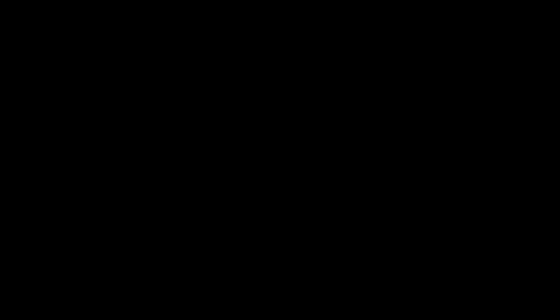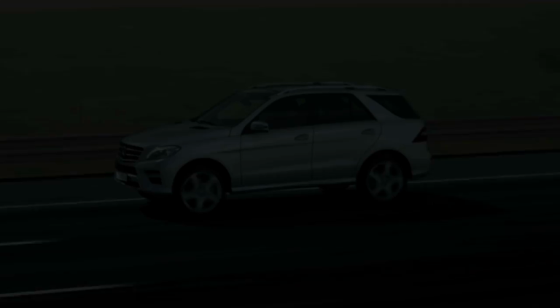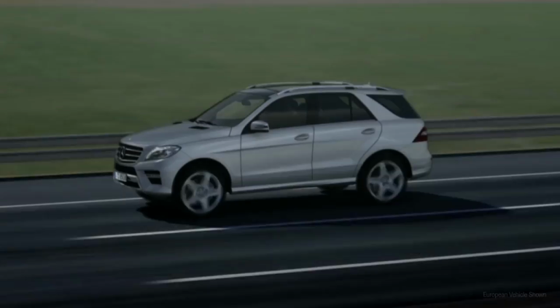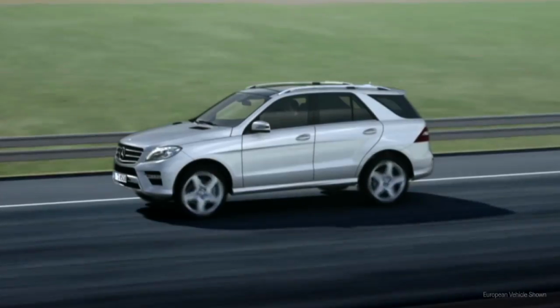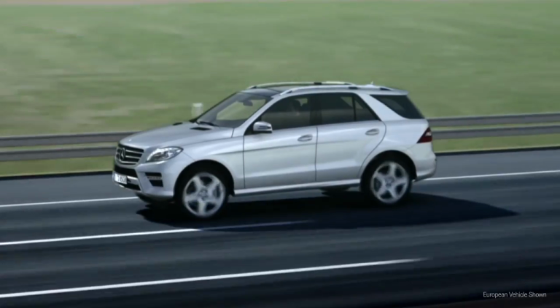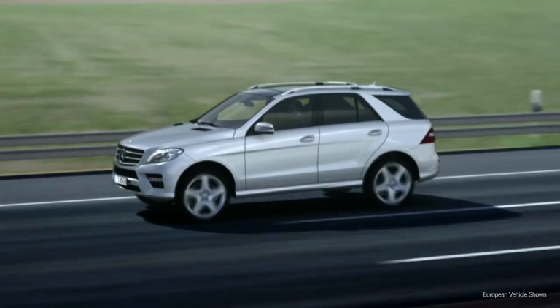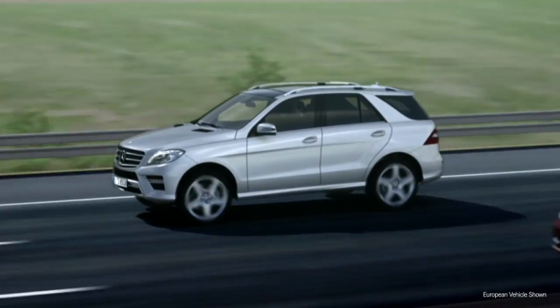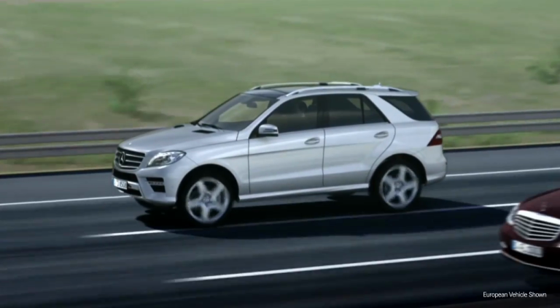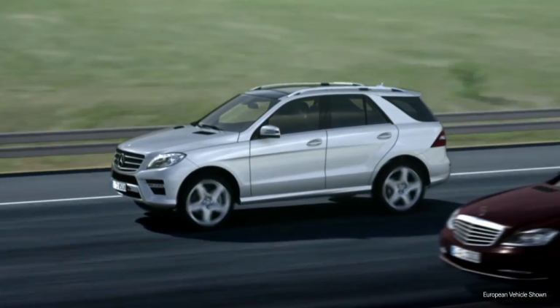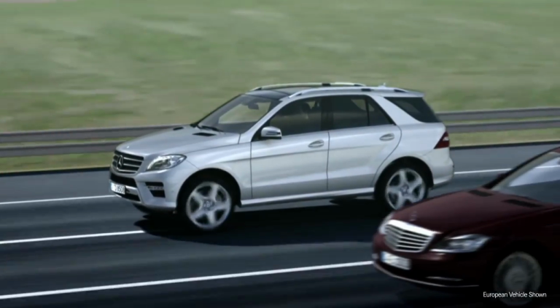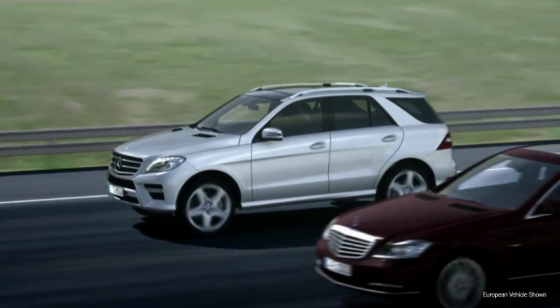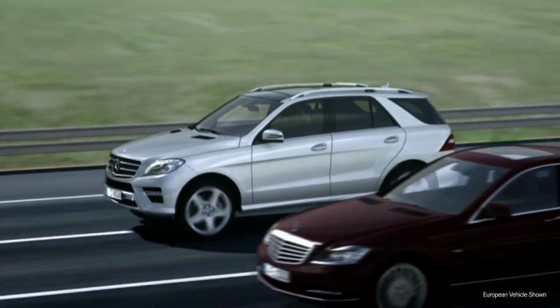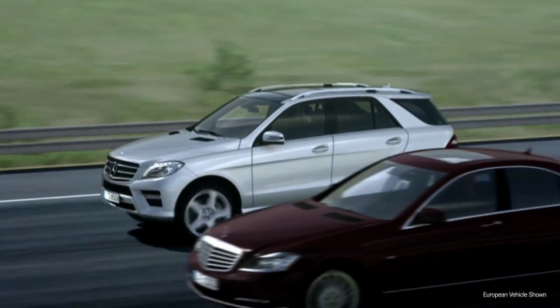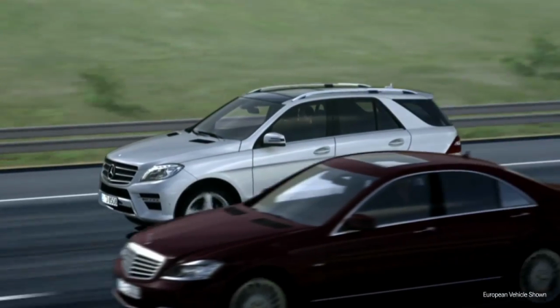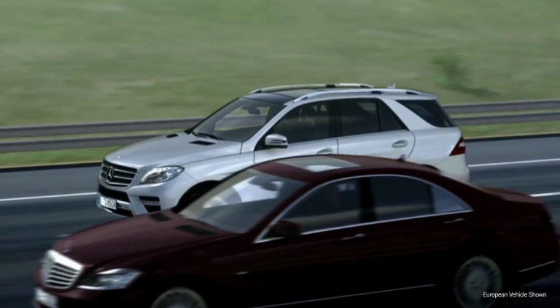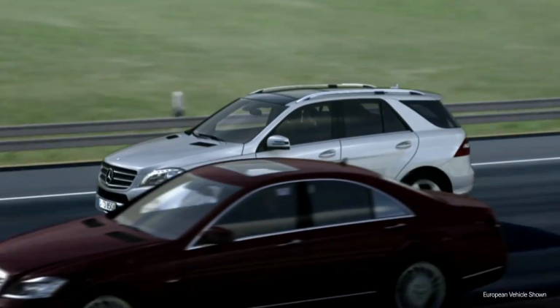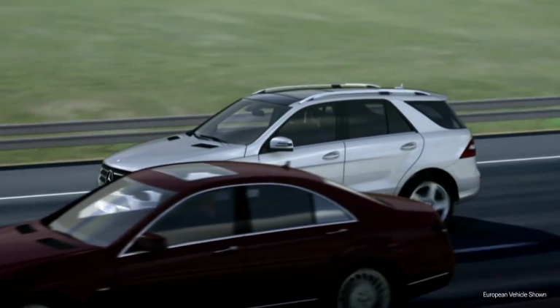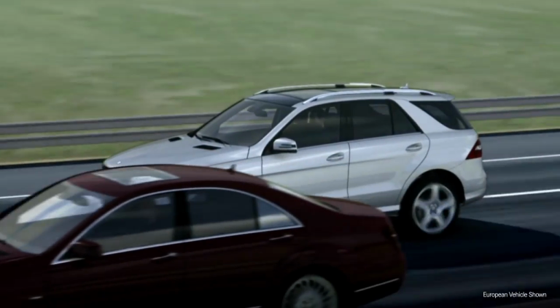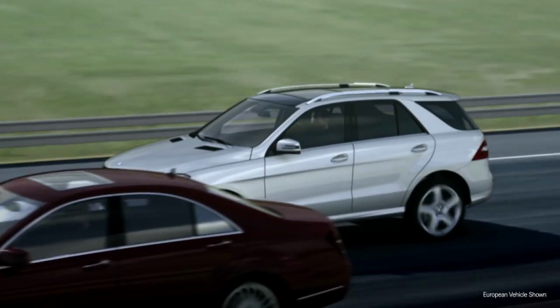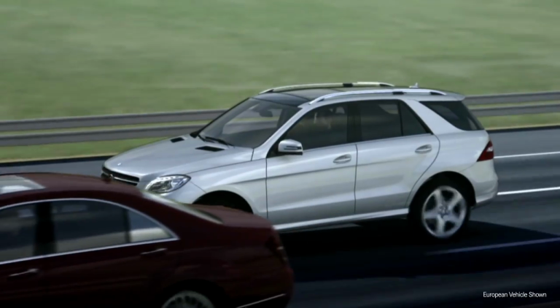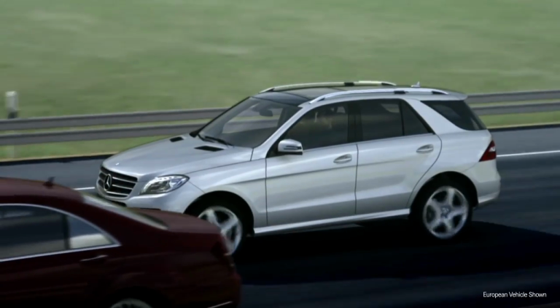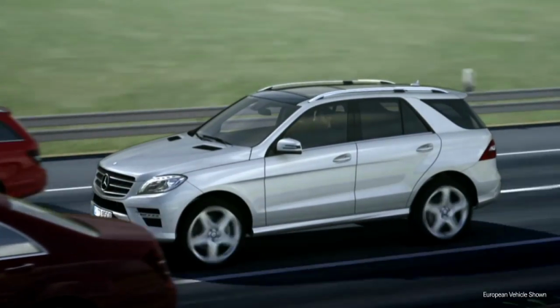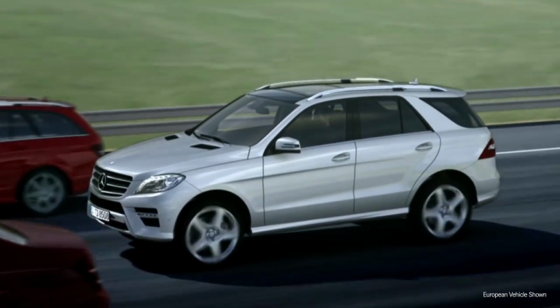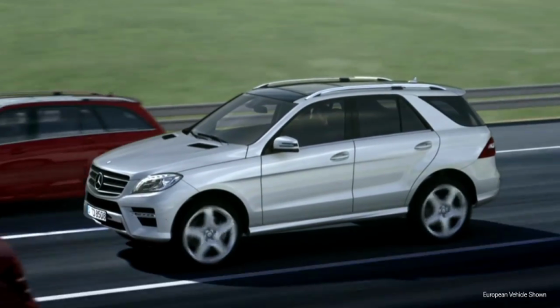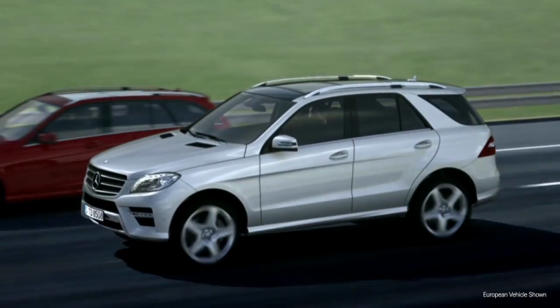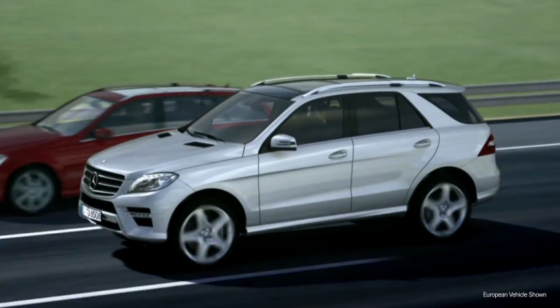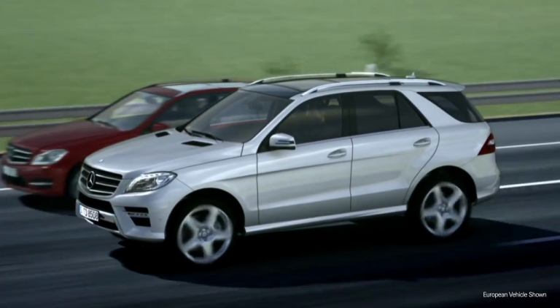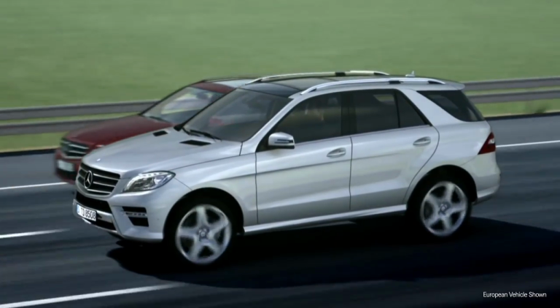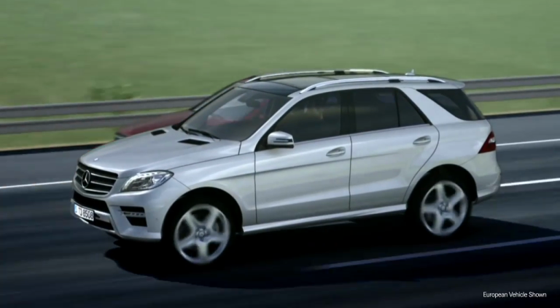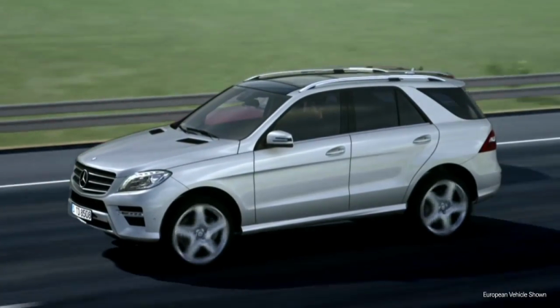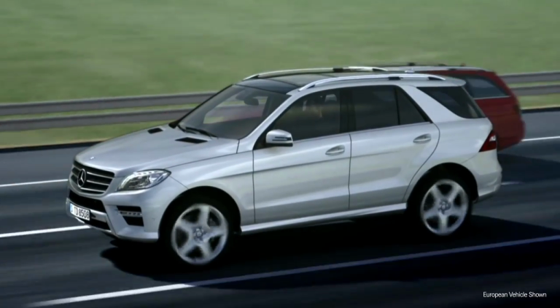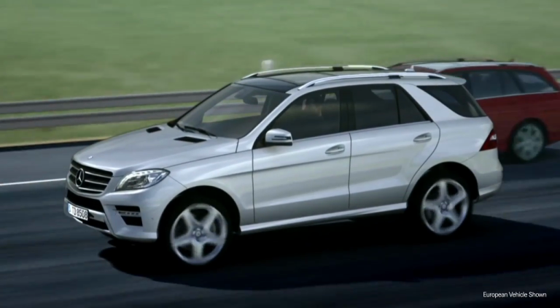One of the most serious automotive accidents is a rear-end collision. If drivers were given sufficient warning, many rear-end collisions could be prevented.